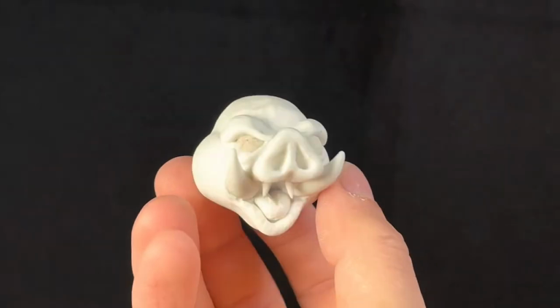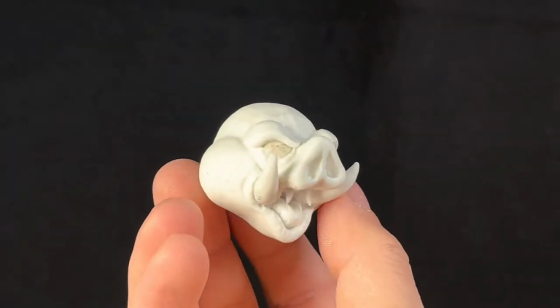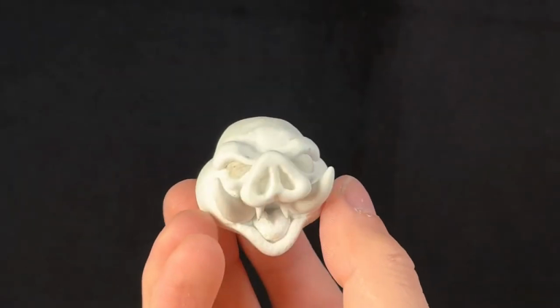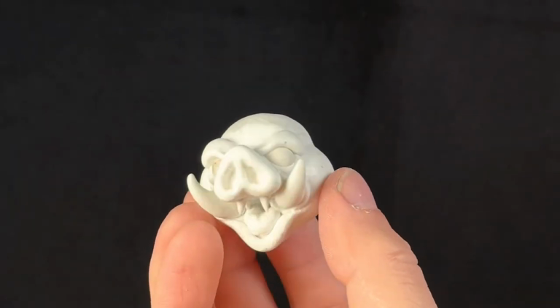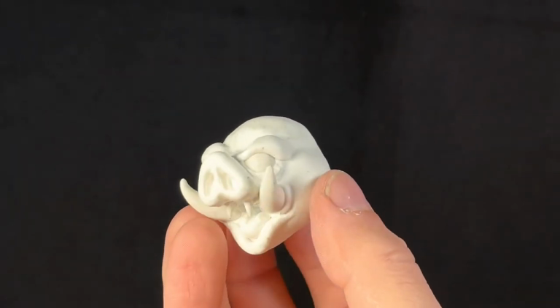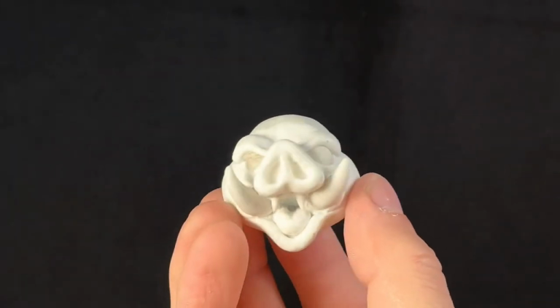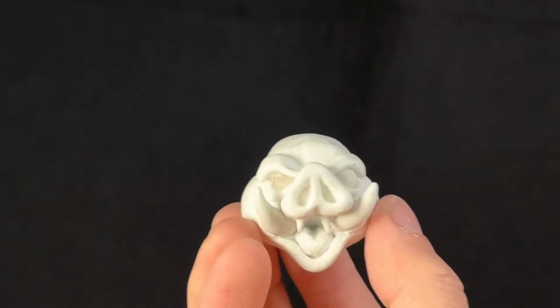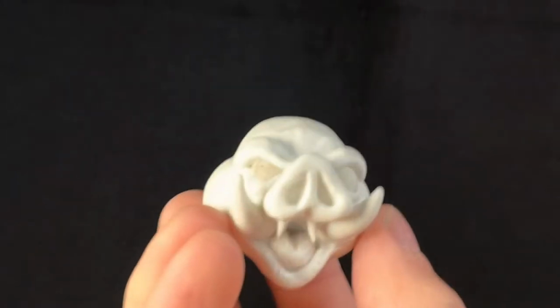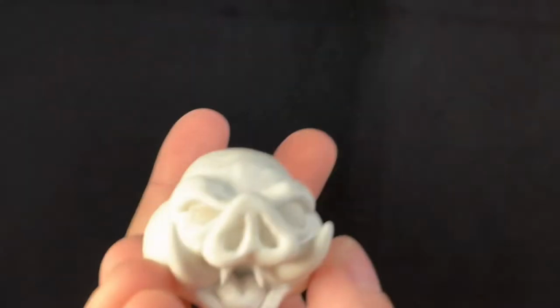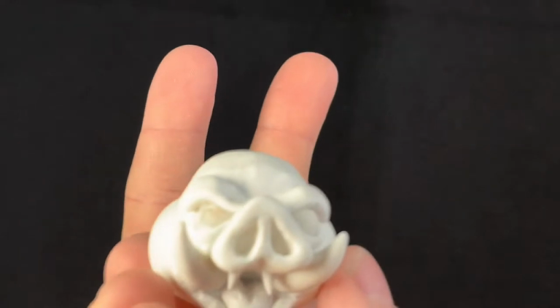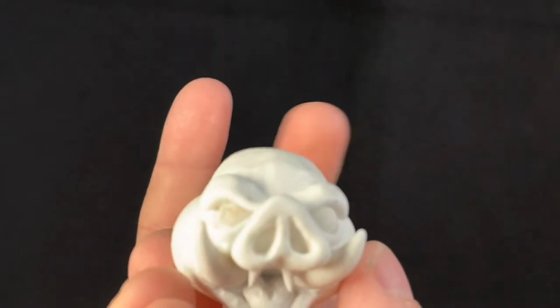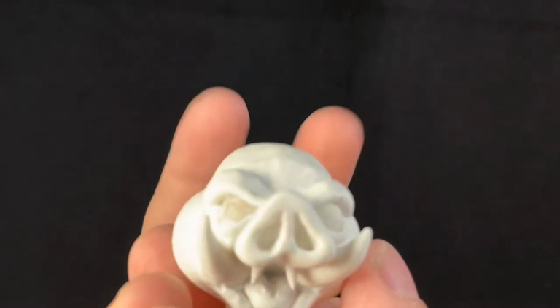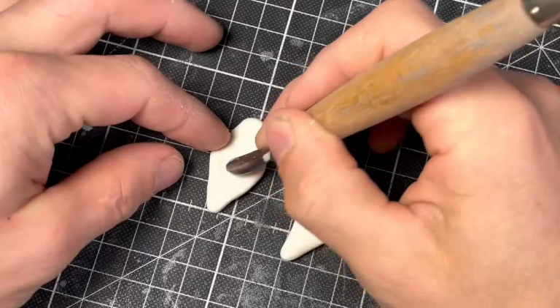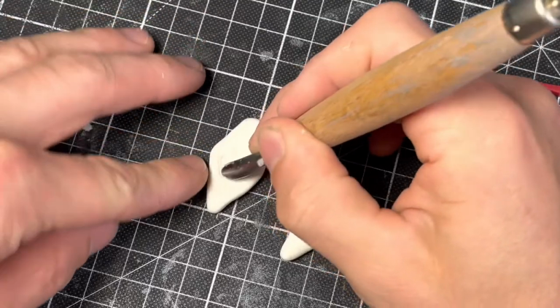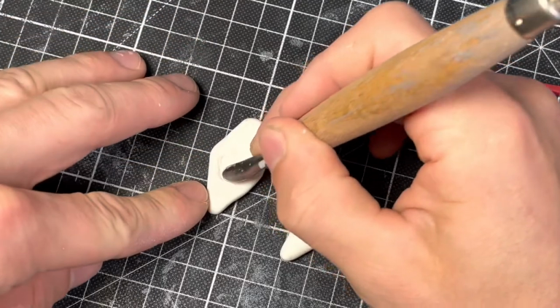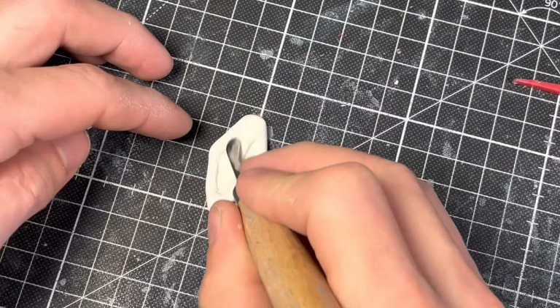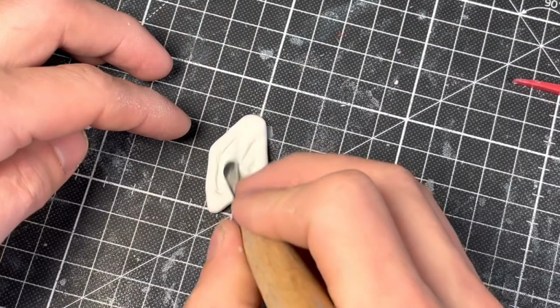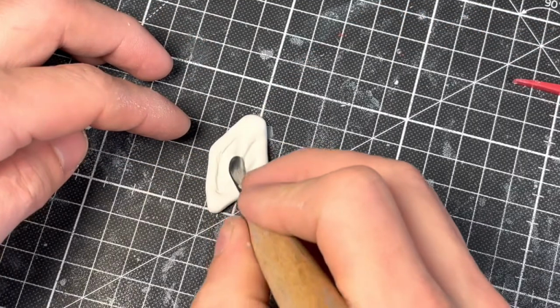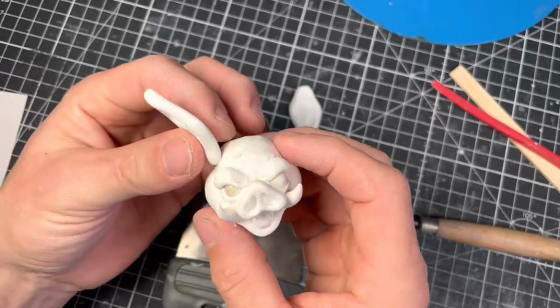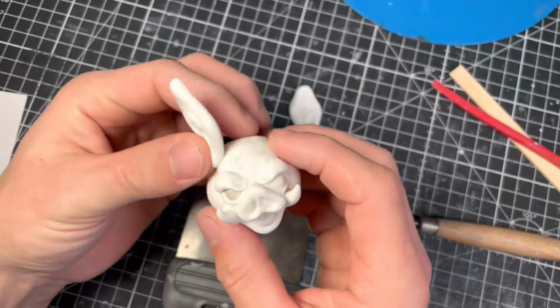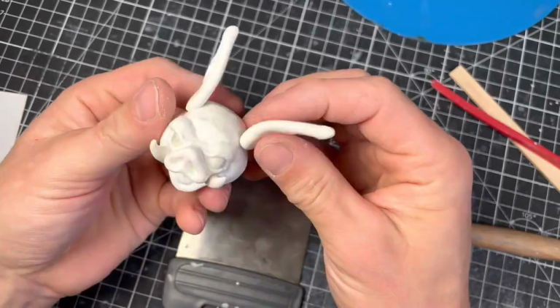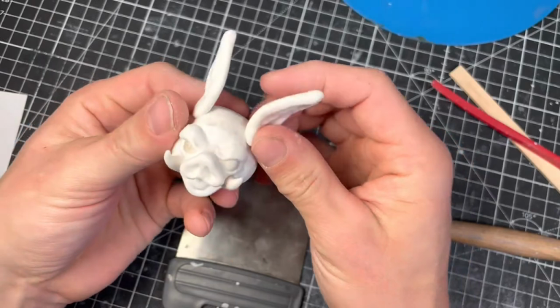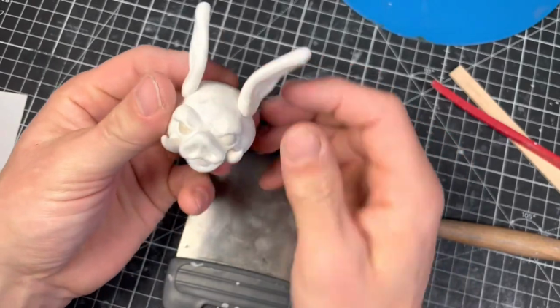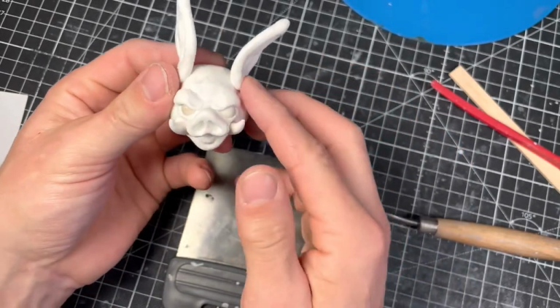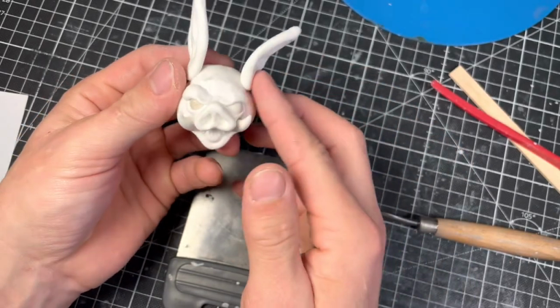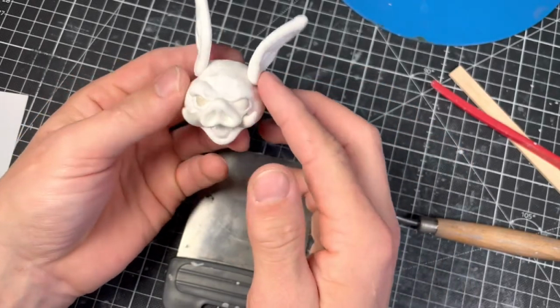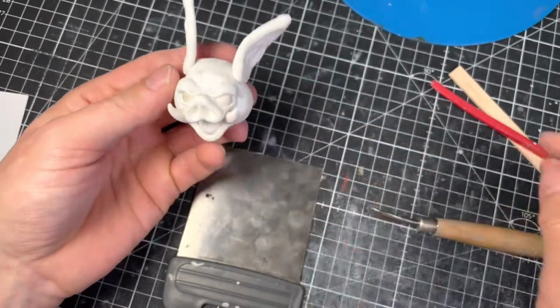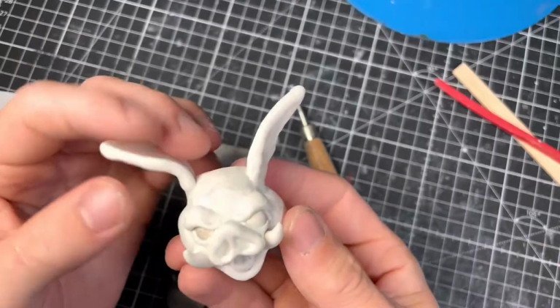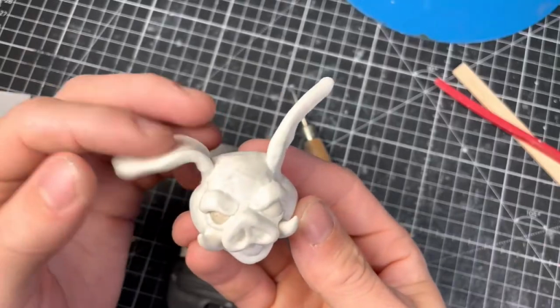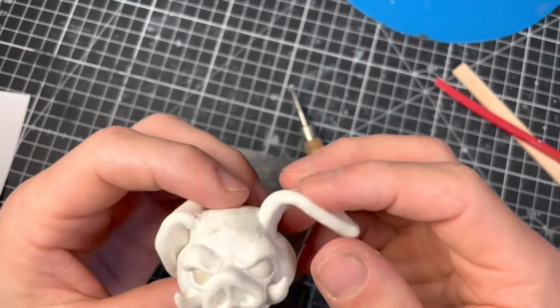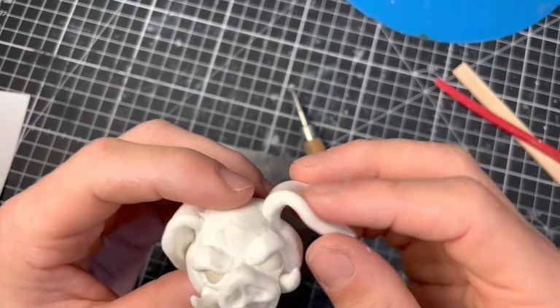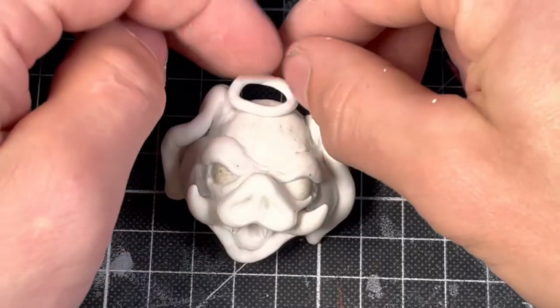Done! Looking good. There's something missing though — ah right, his bunny ears. There we go.